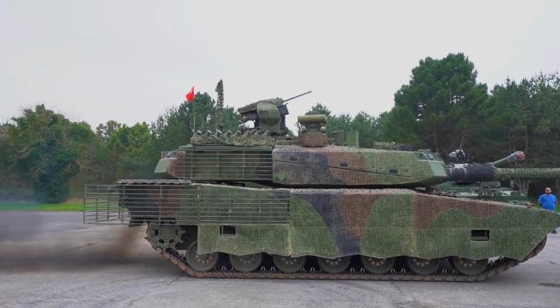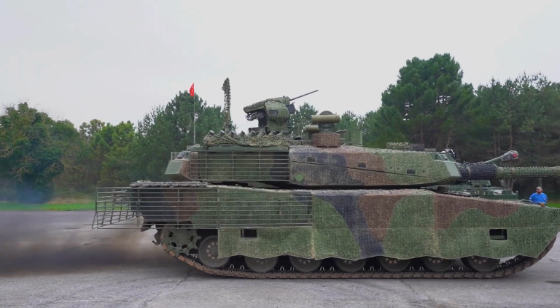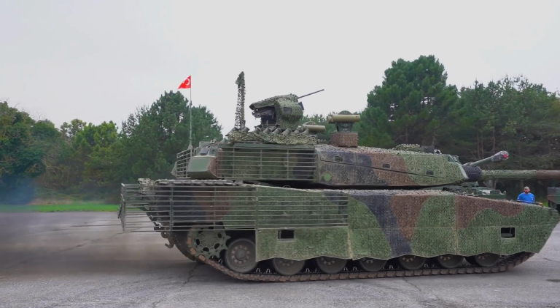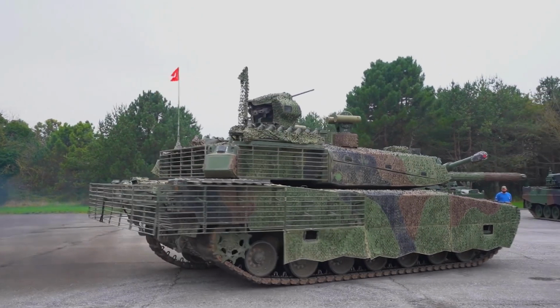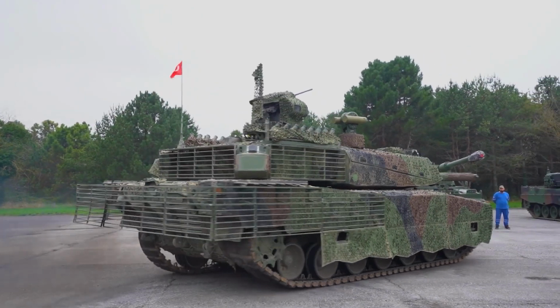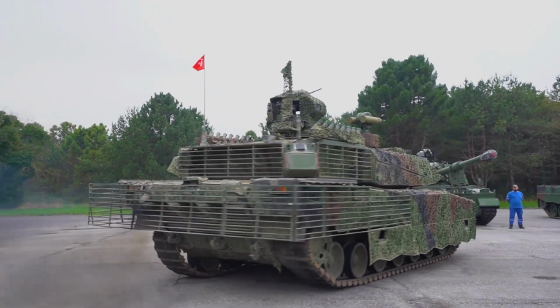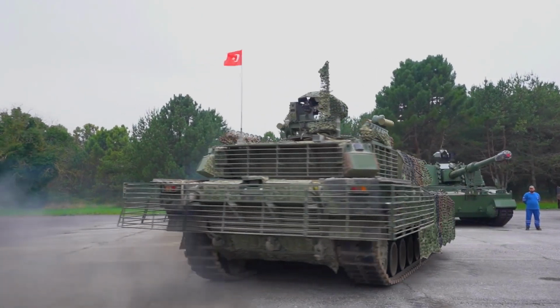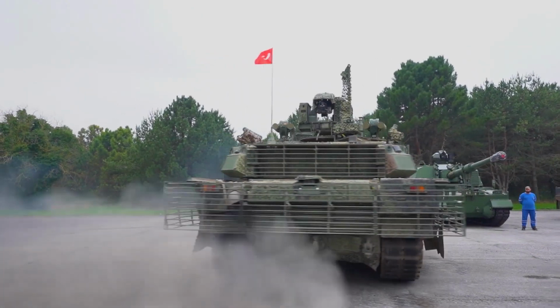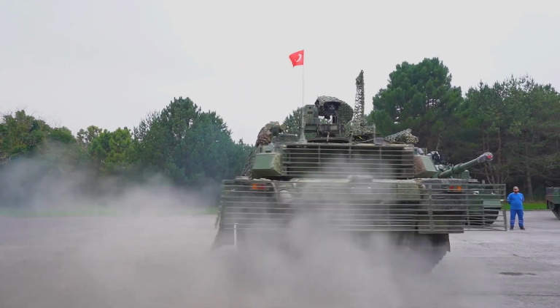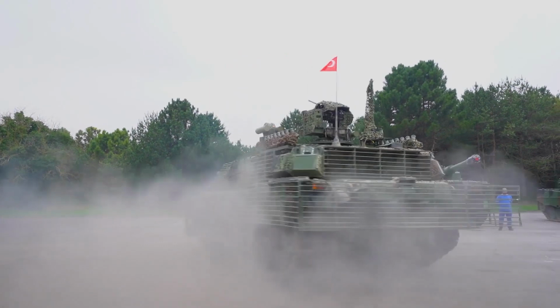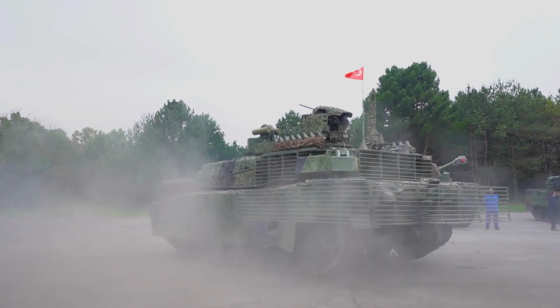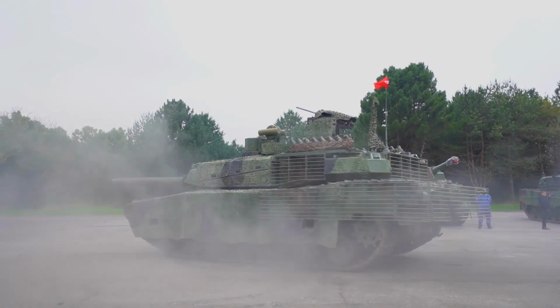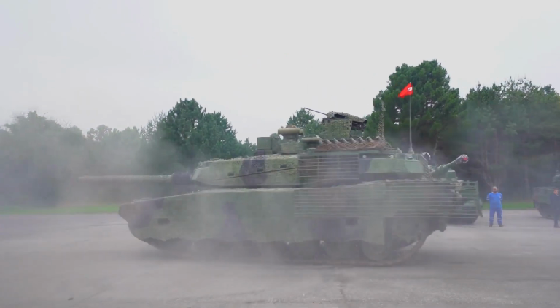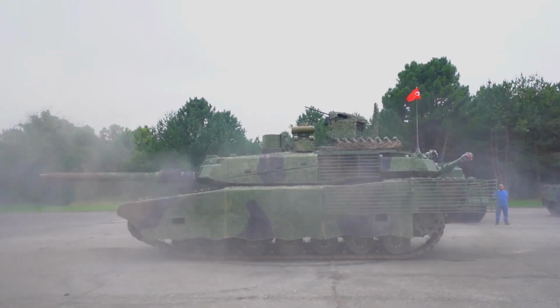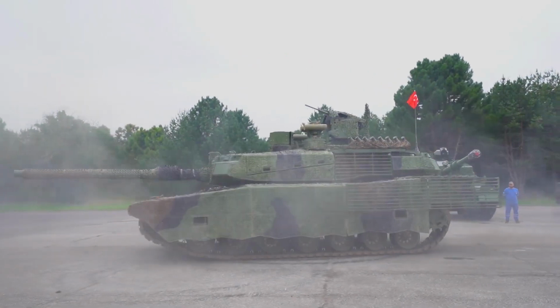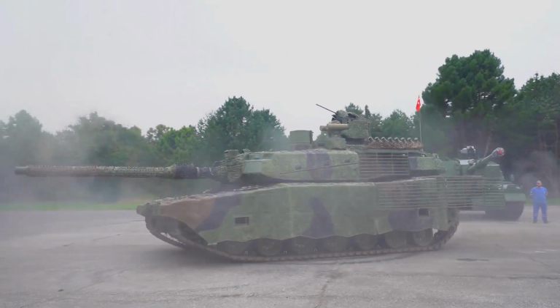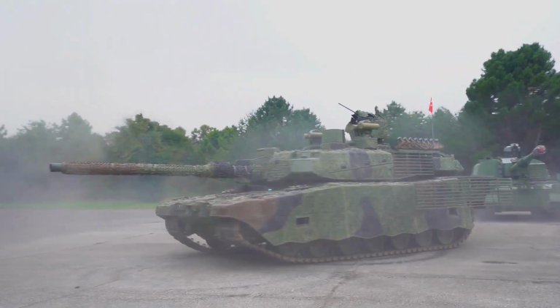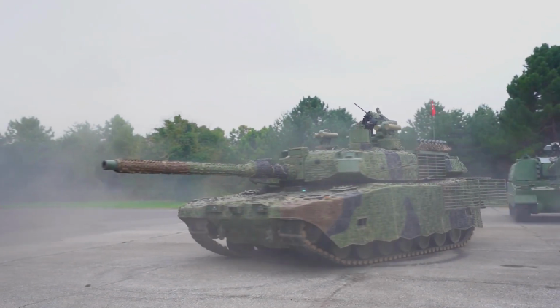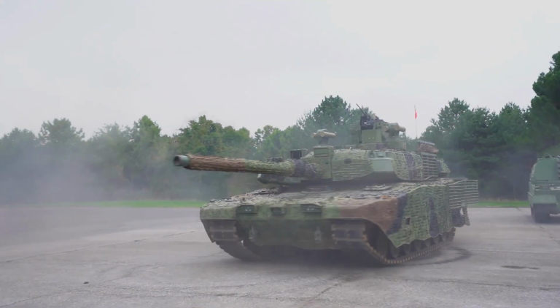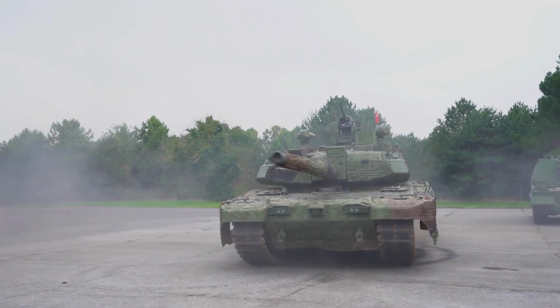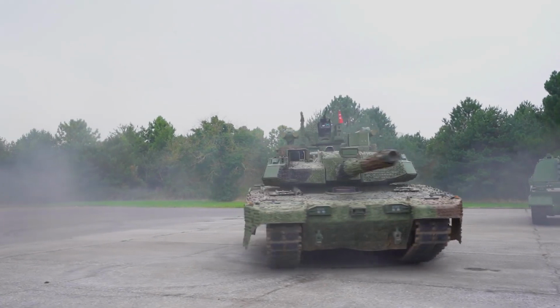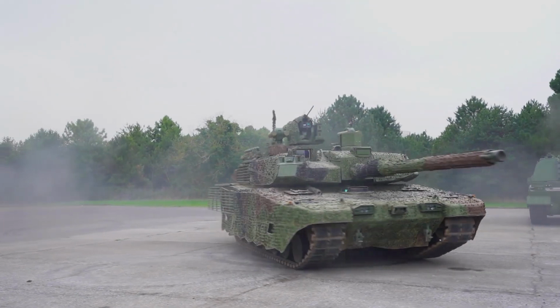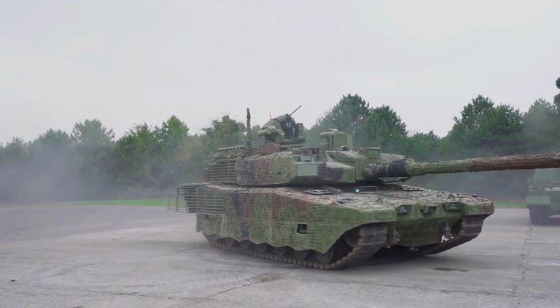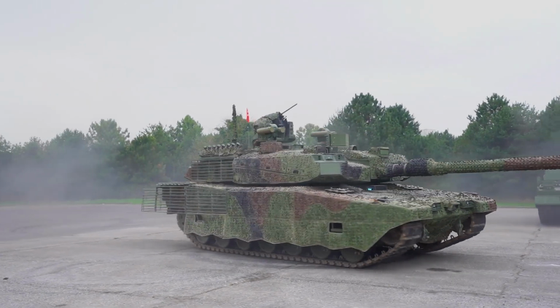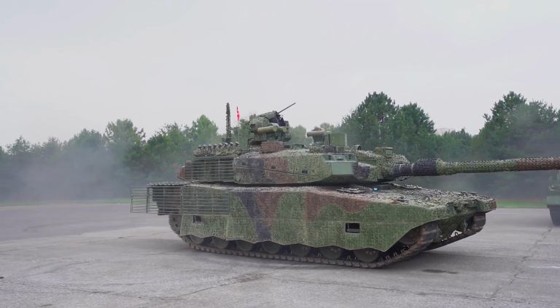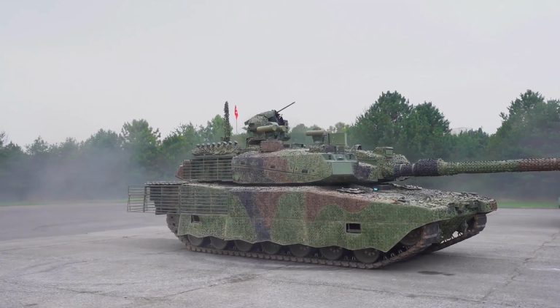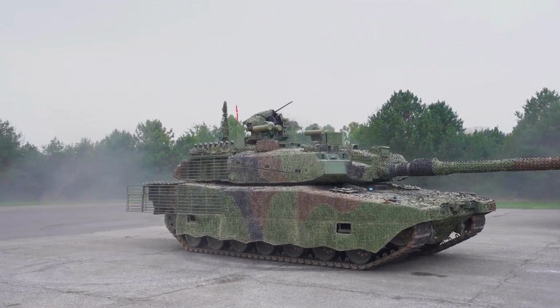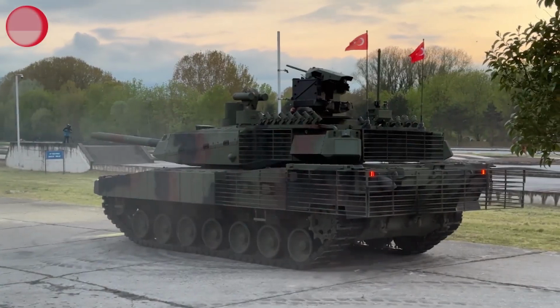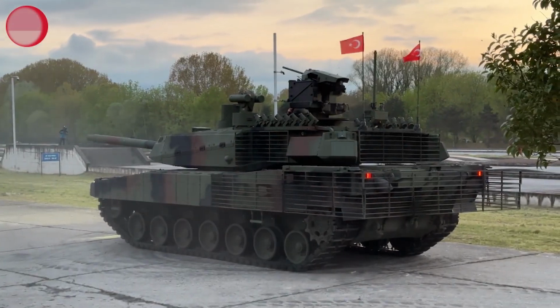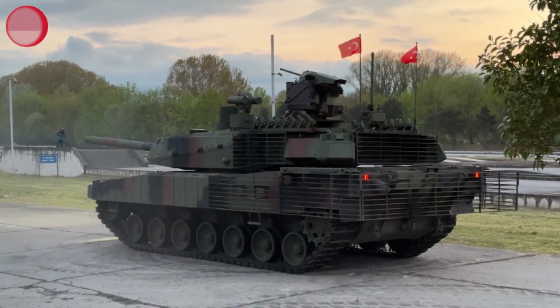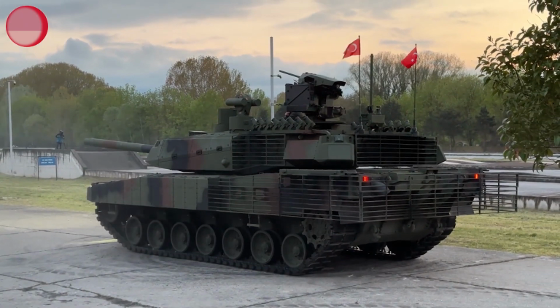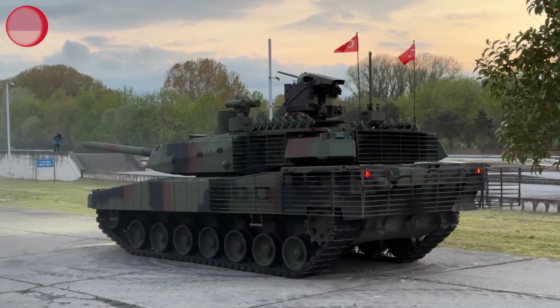The Altay tank, developed by Turkey, is a formidable armored vehicle designed to meet the demands of modern warfare. Its primary strengths lie in its advanced protection systems, tactical awareness, and firepower.